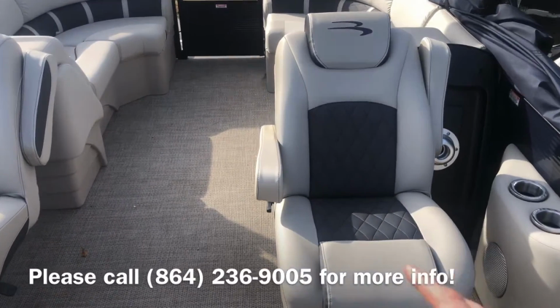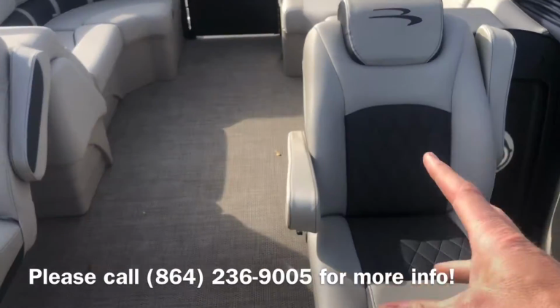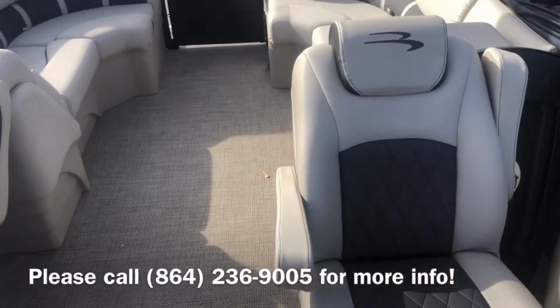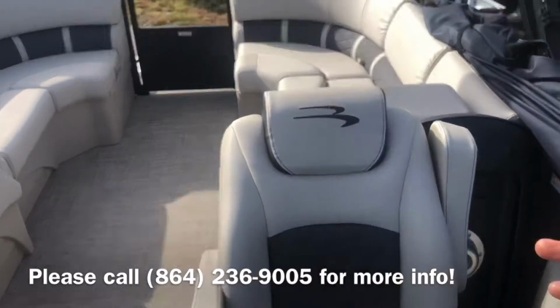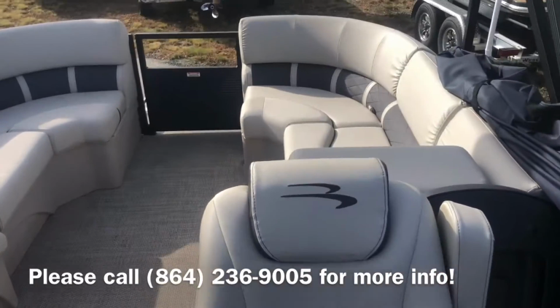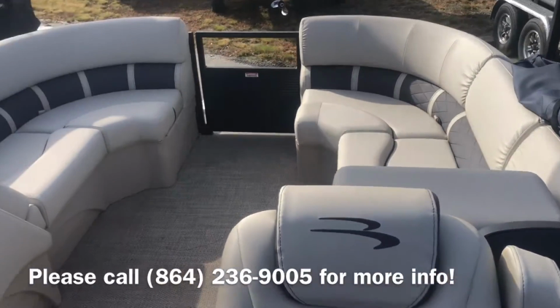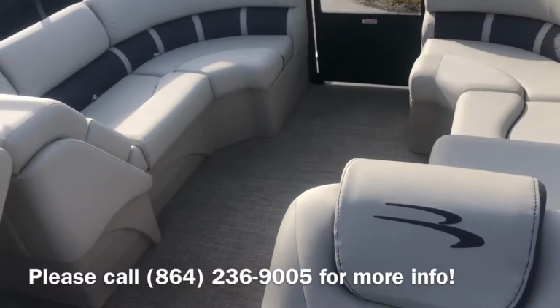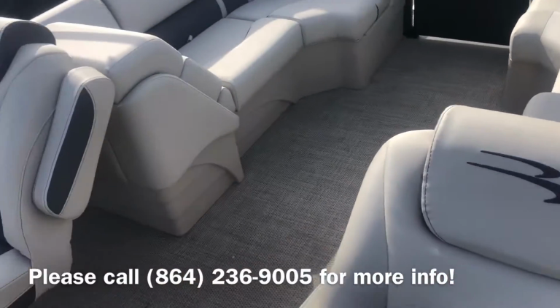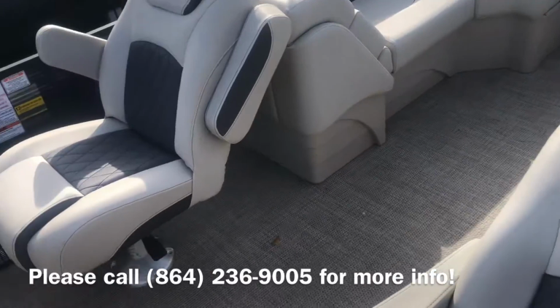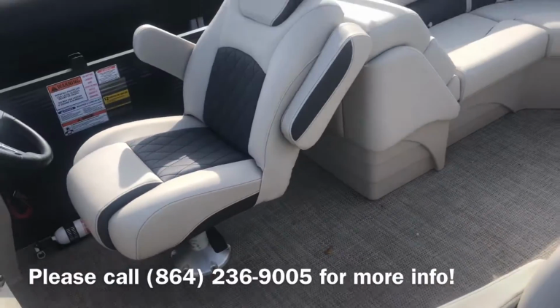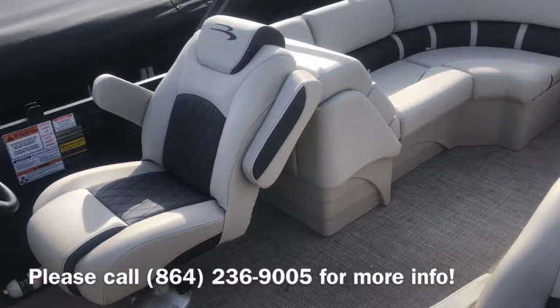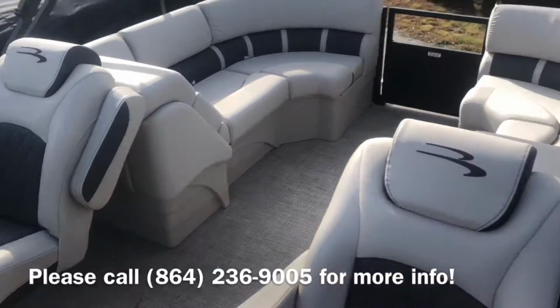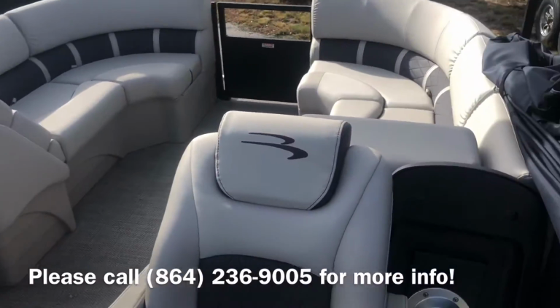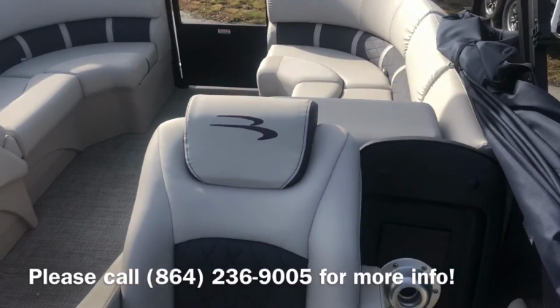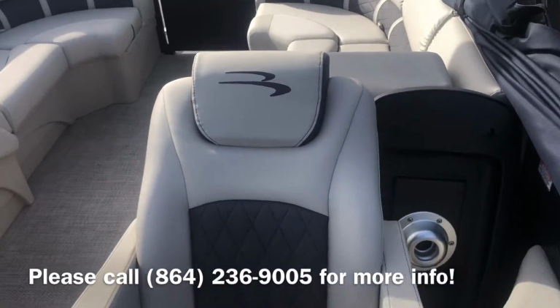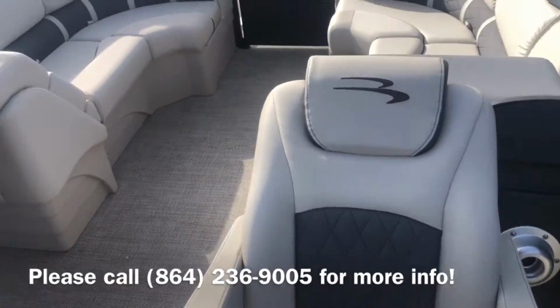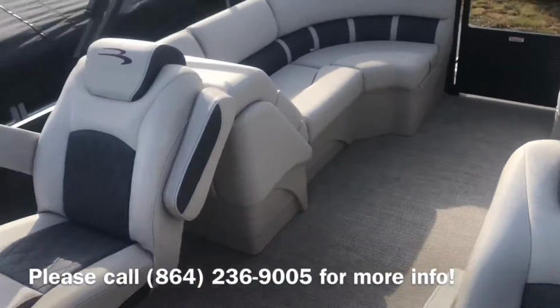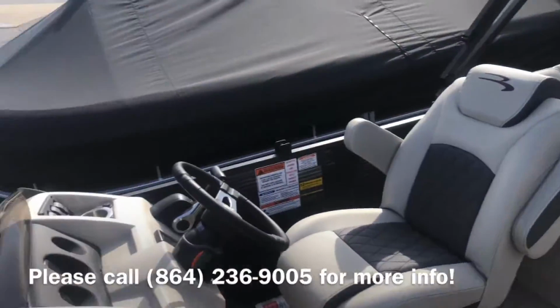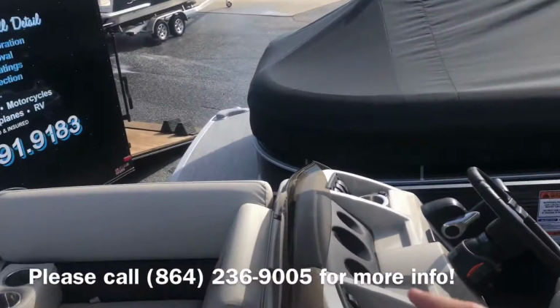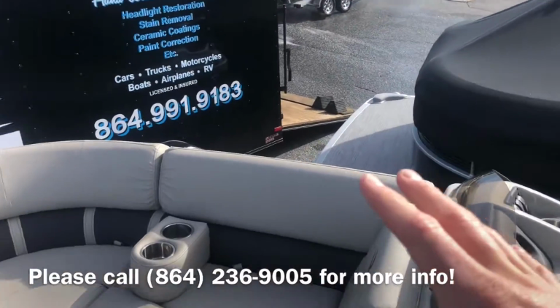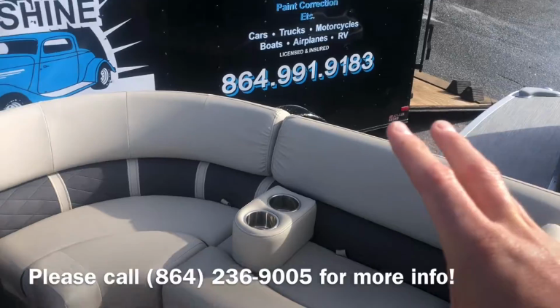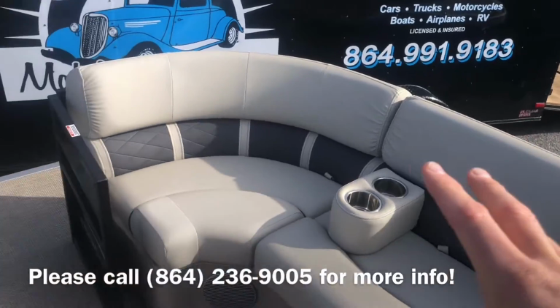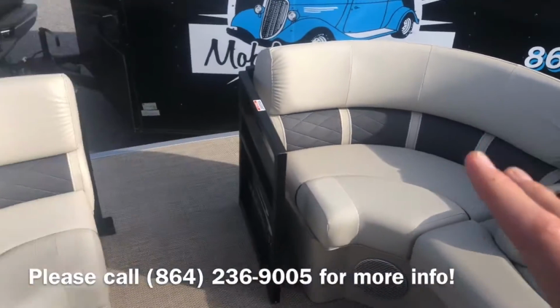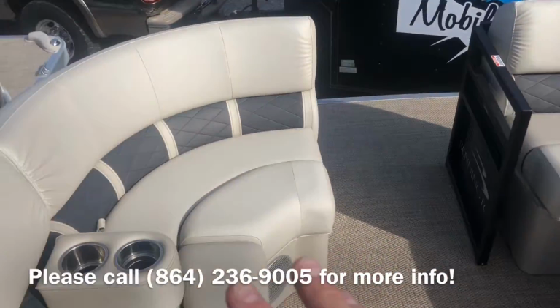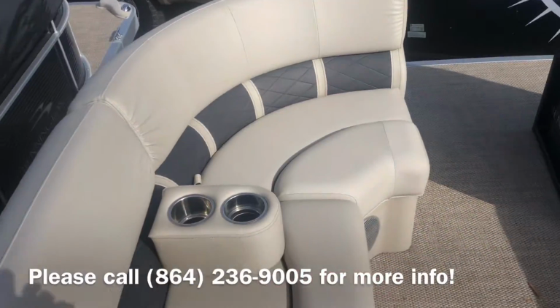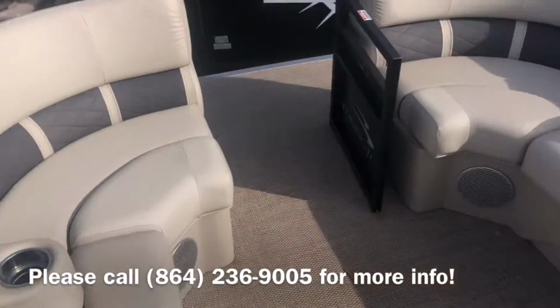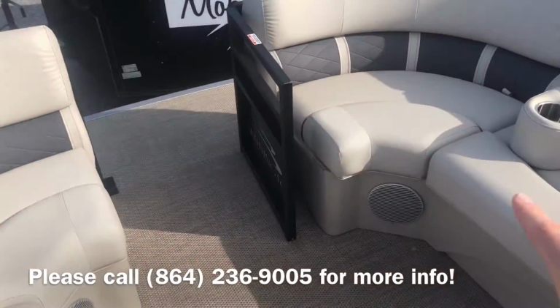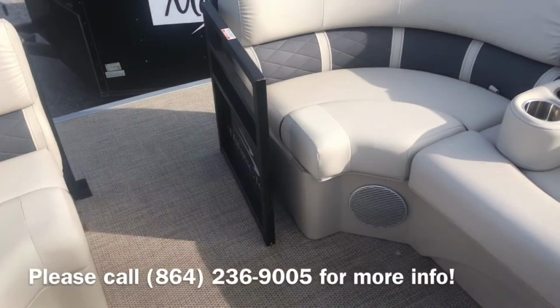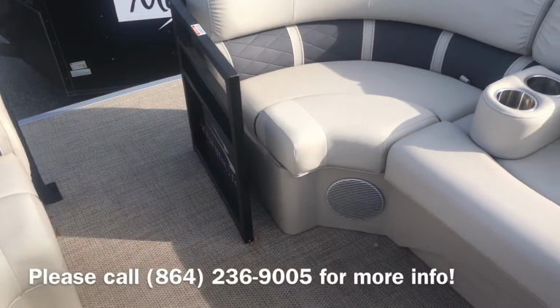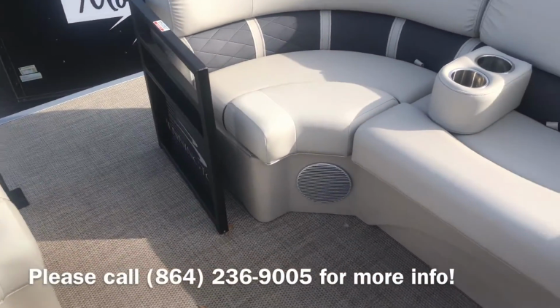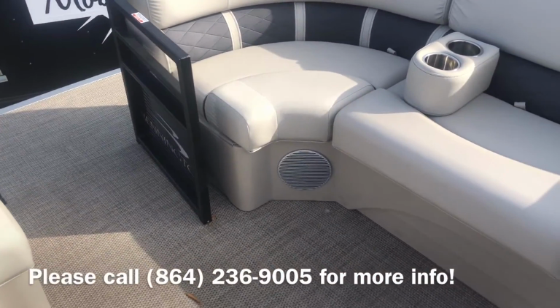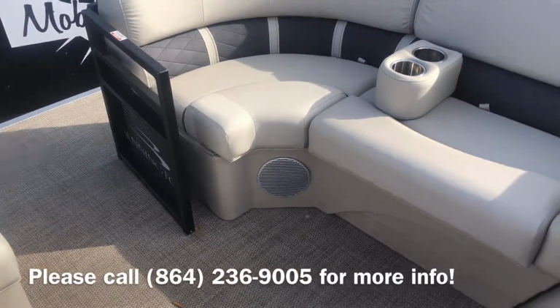Nice fold-down armrest. The seat moves forward and back as well. Comes with a table. Plenty of cup holders, also the movable cup holders here and here. It's got the nice silver speaker grill covers.